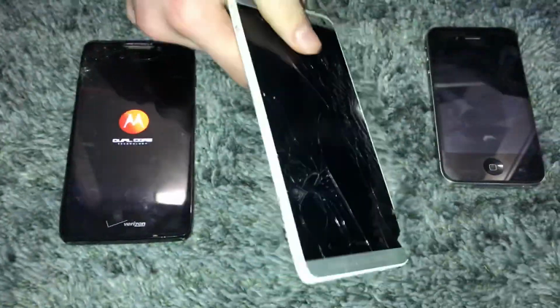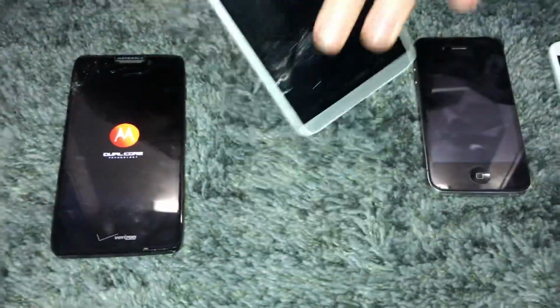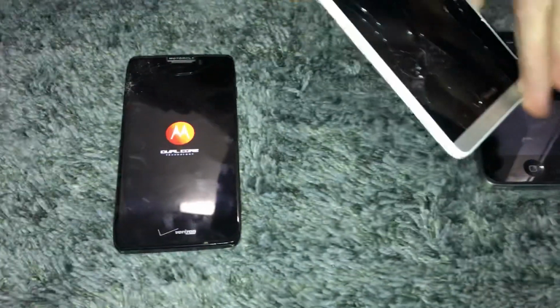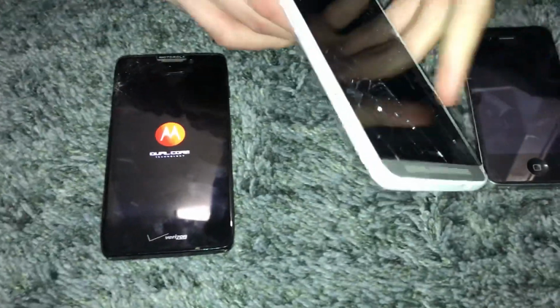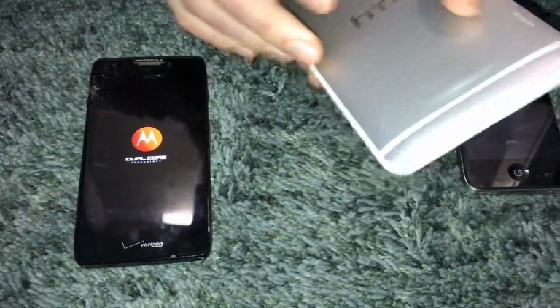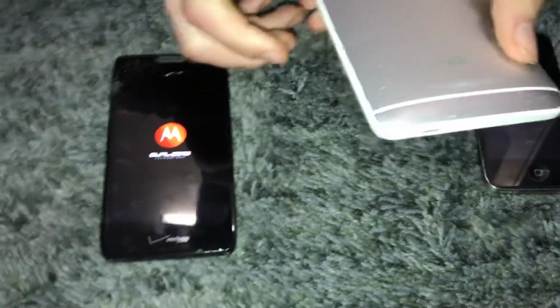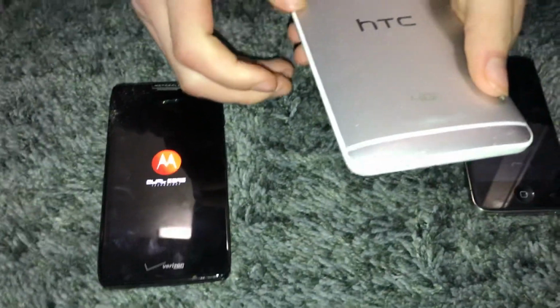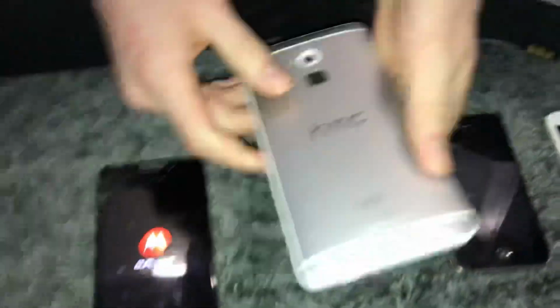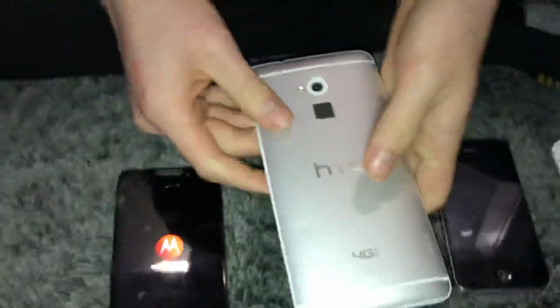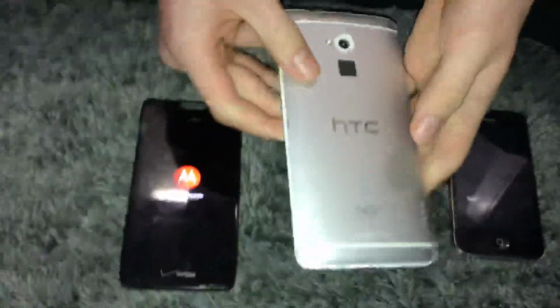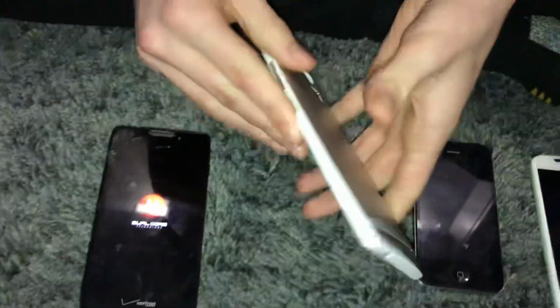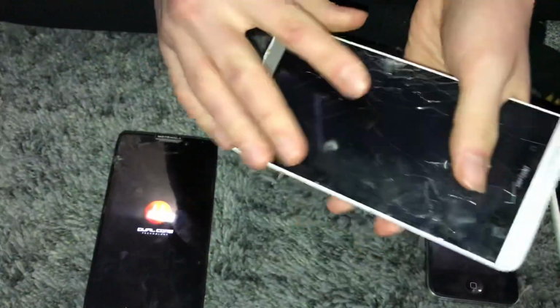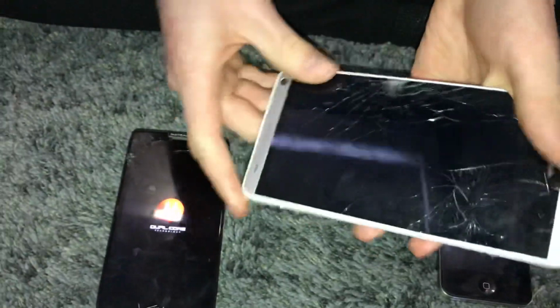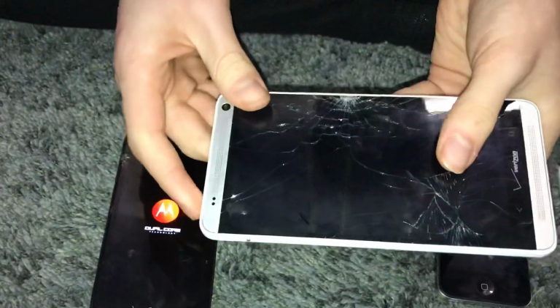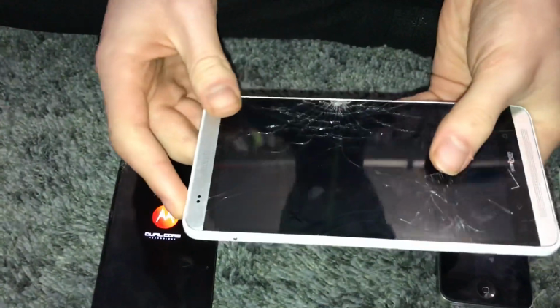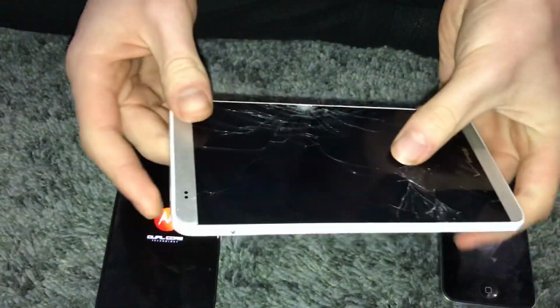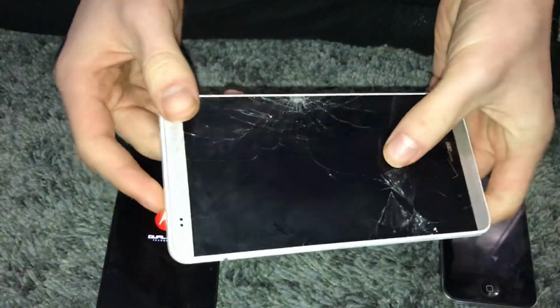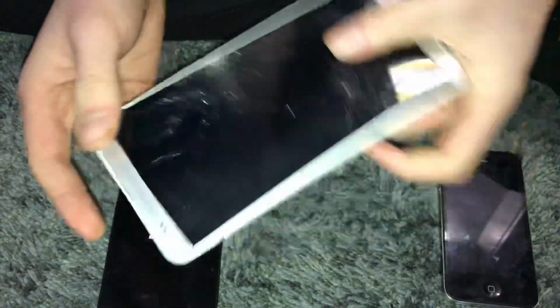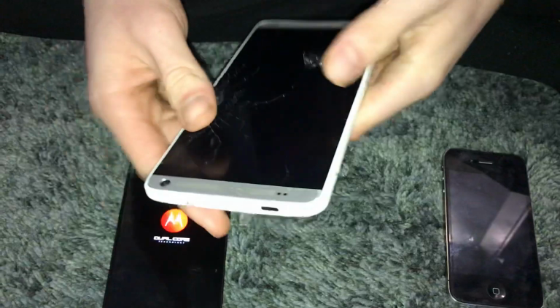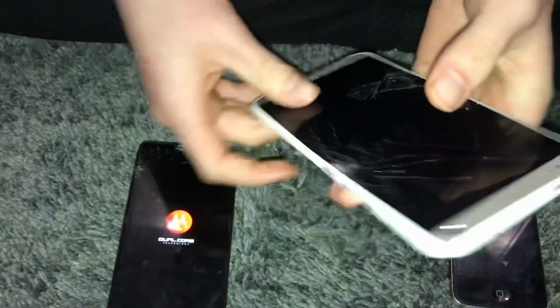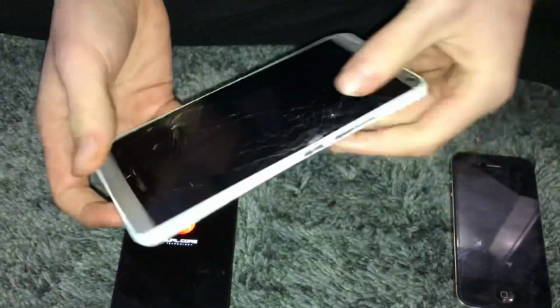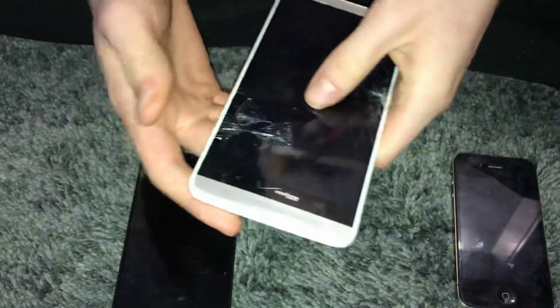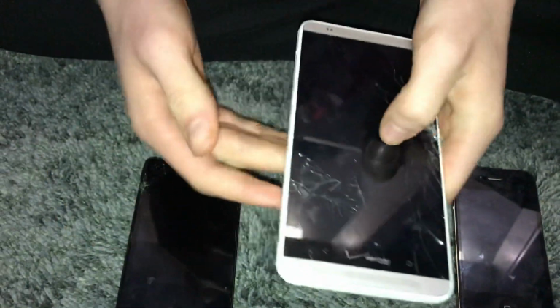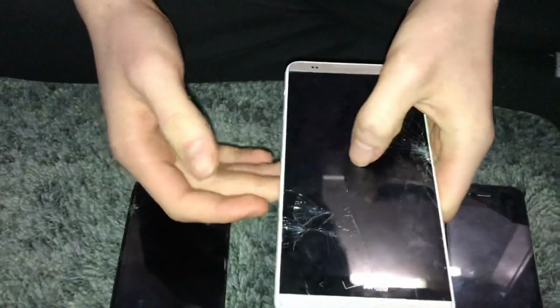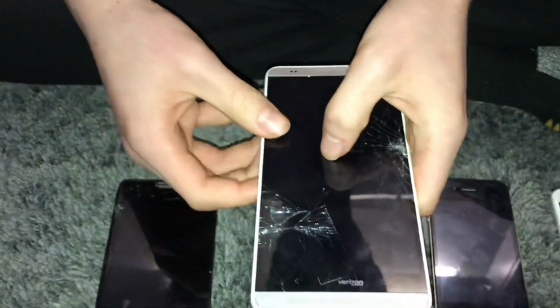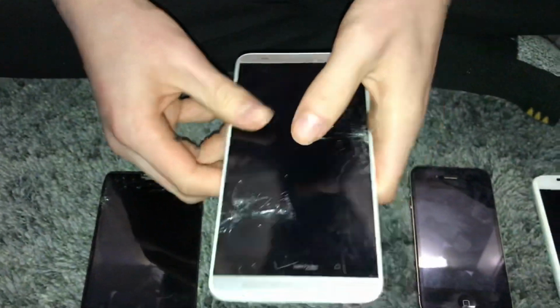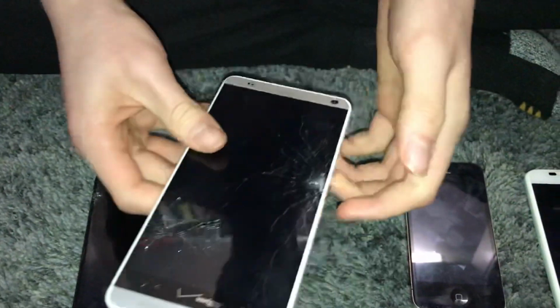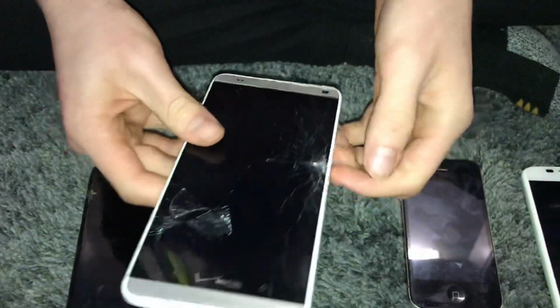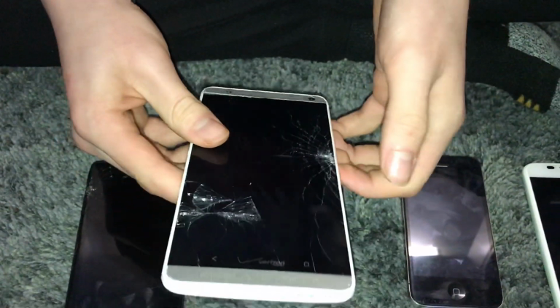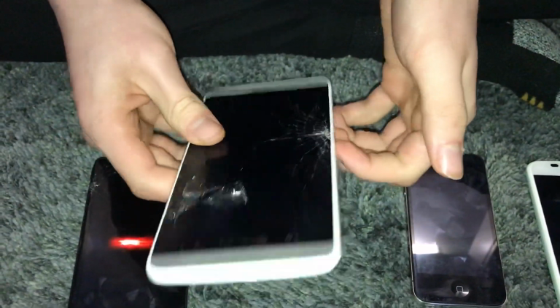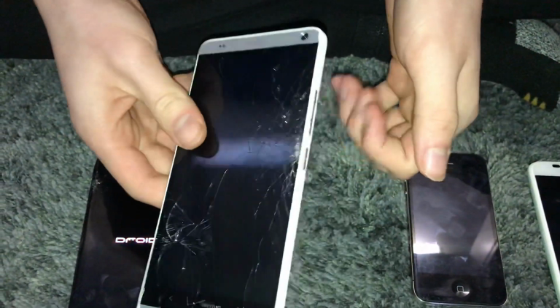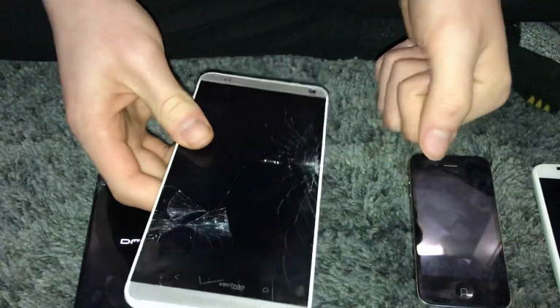Here we have this HTC One Max, I think it's called. It doesn't turn on or do anything at all — it's water damaged. We tried opening it and cleaning out the motherboard, but that didn't help at all. So this thing's probably just a brick.